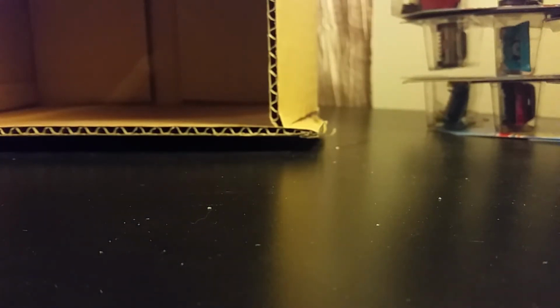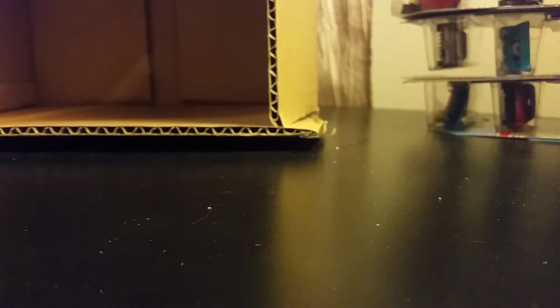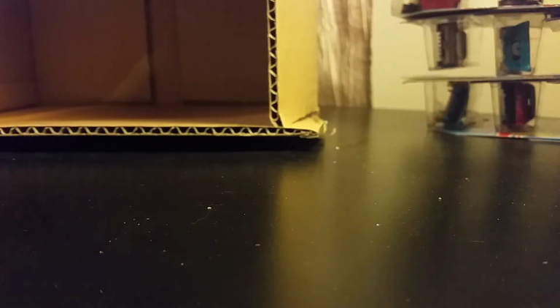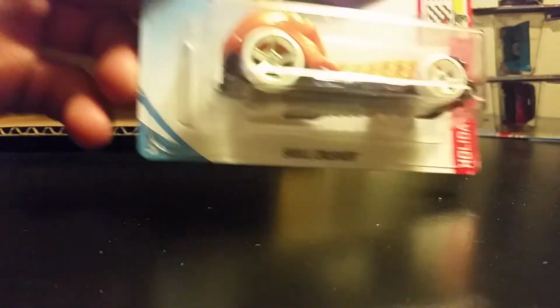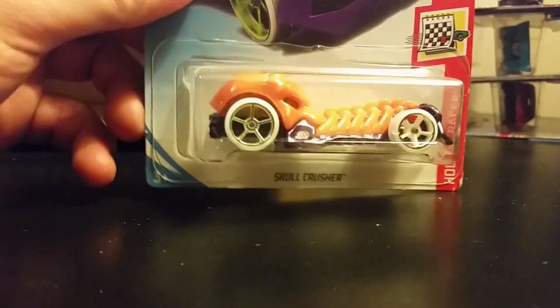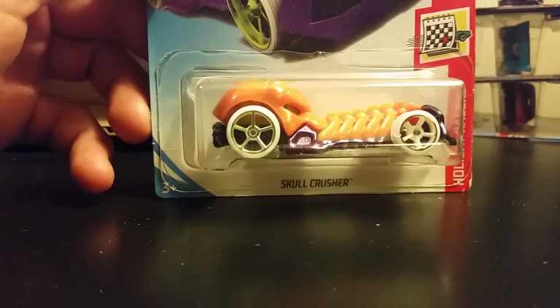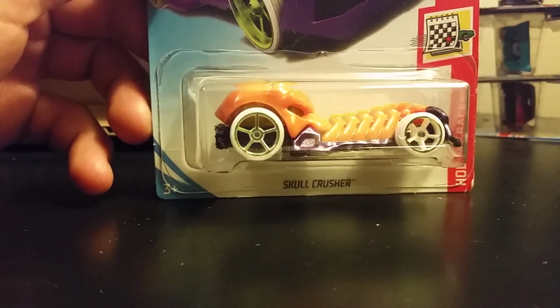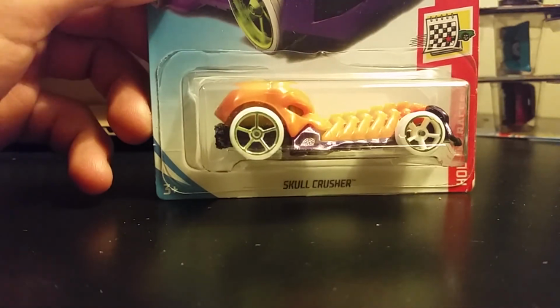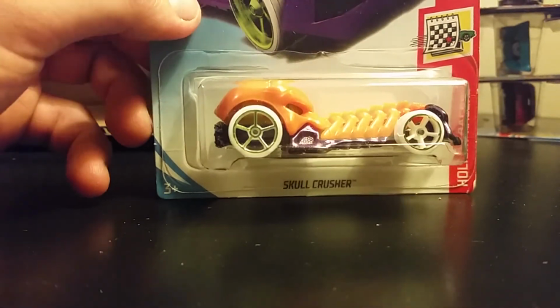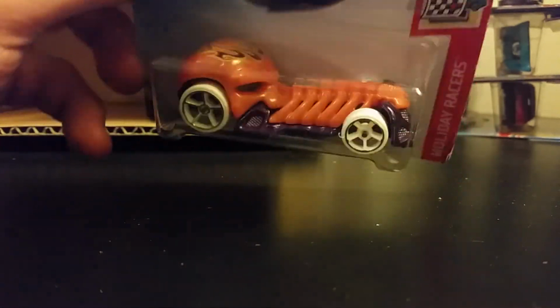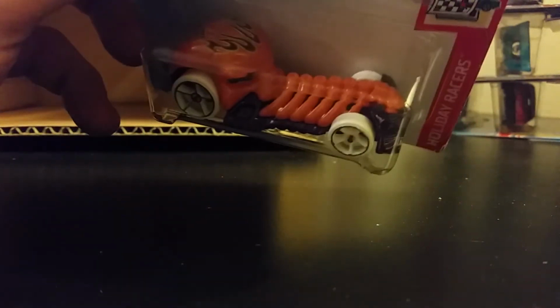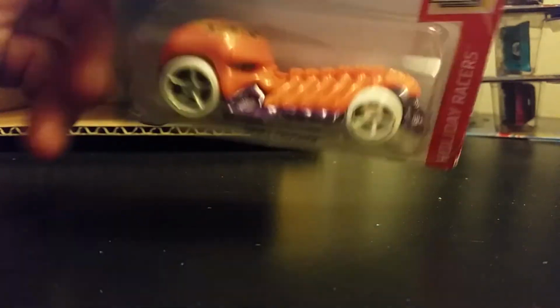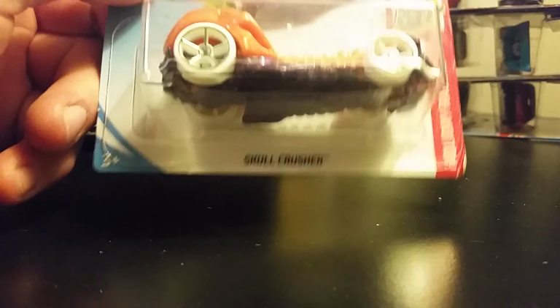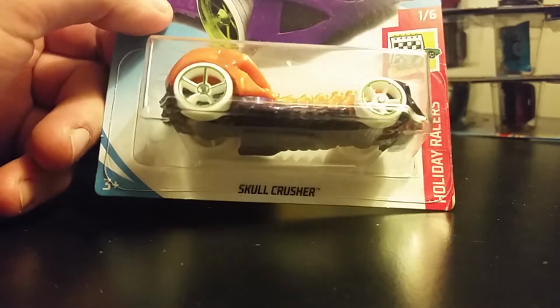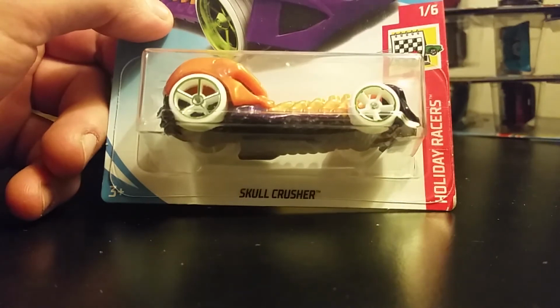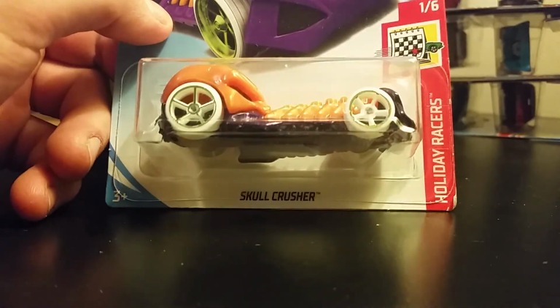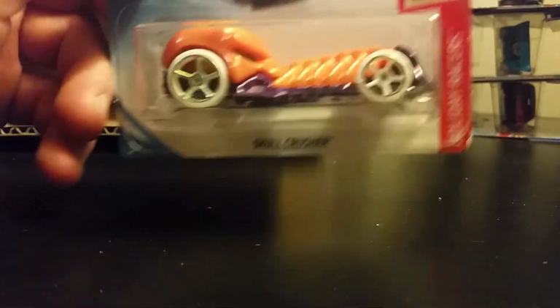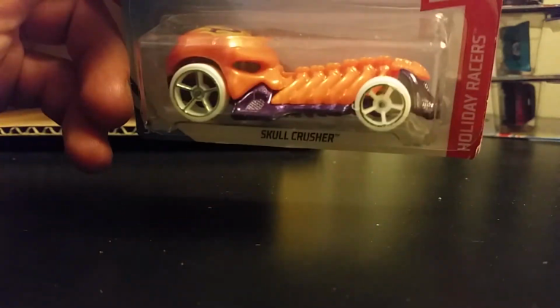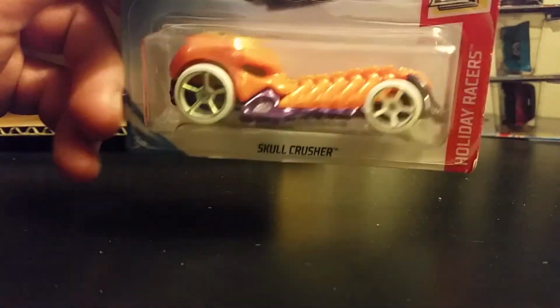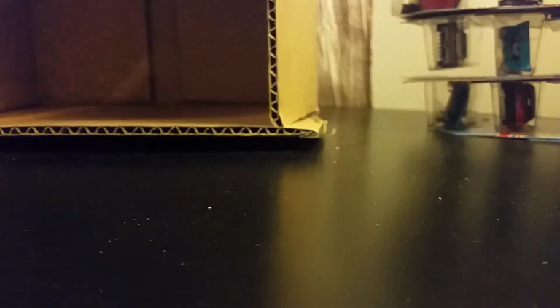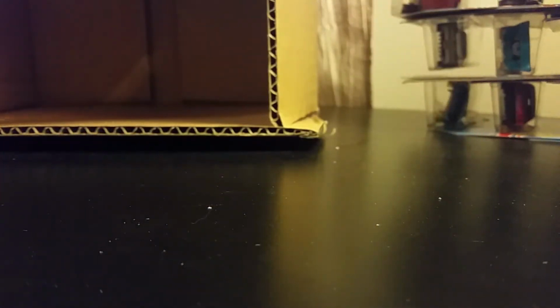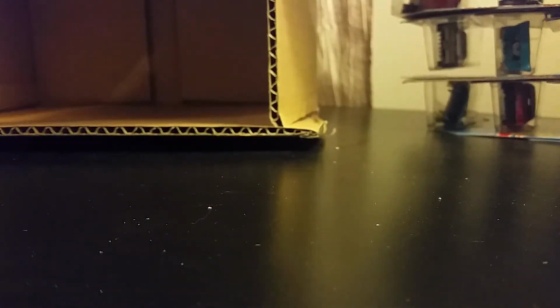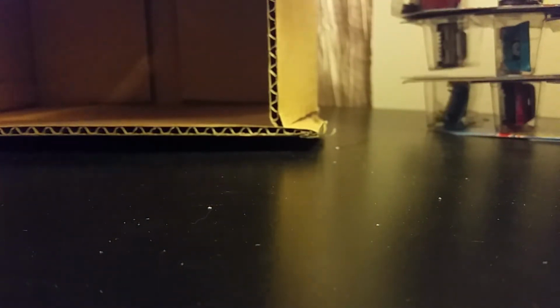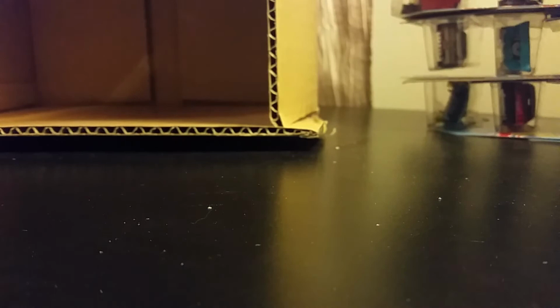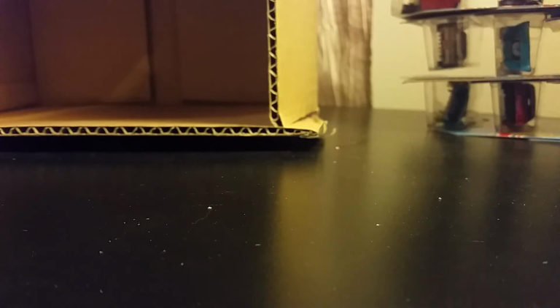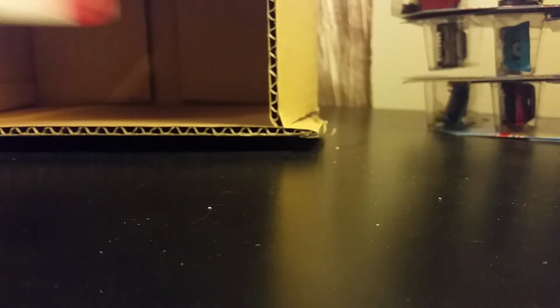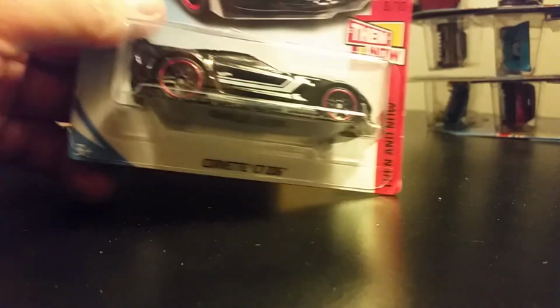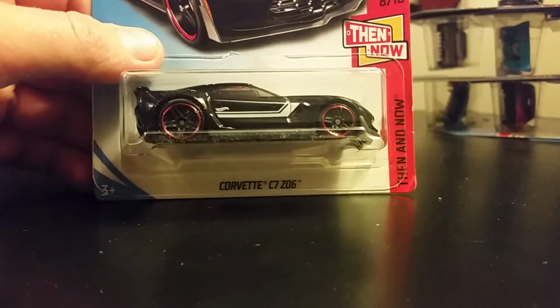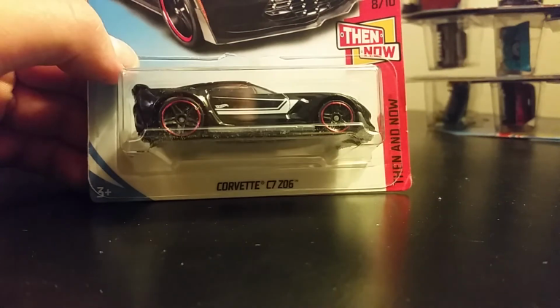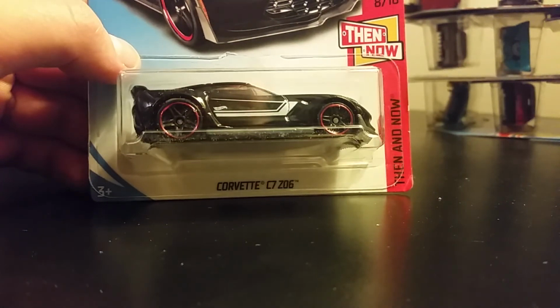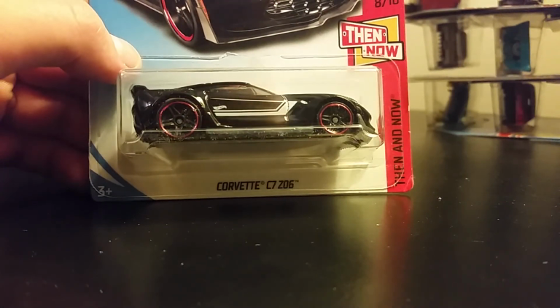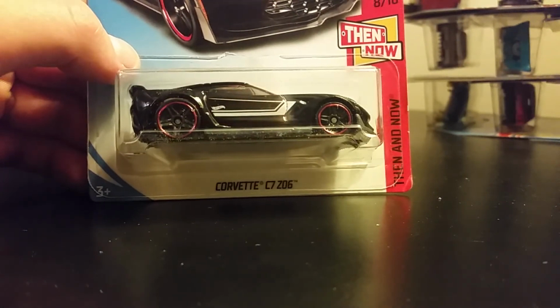Skull Crusher — this is a Halloween one, I believe. I ended up picking one up not knowing that one would appear. And last here is the Corvette Z06 in black.